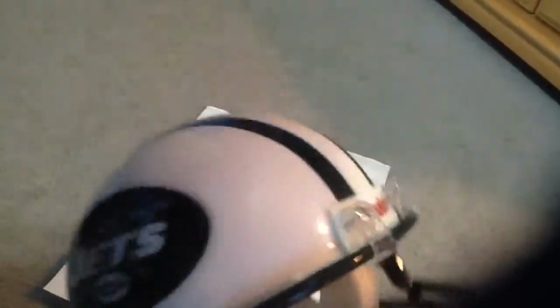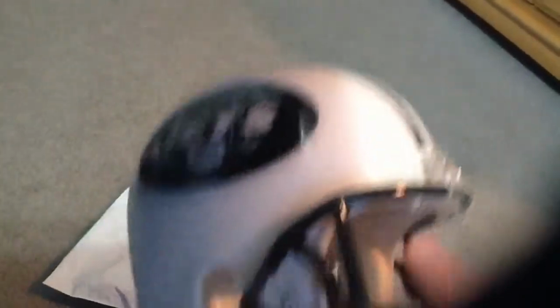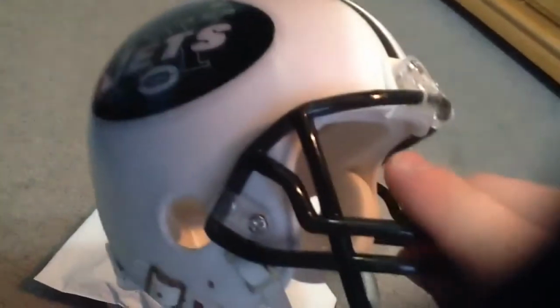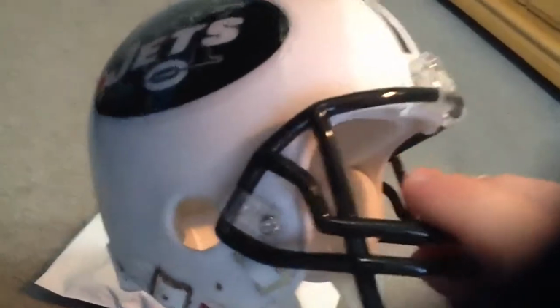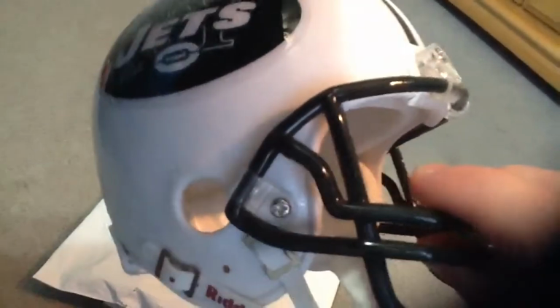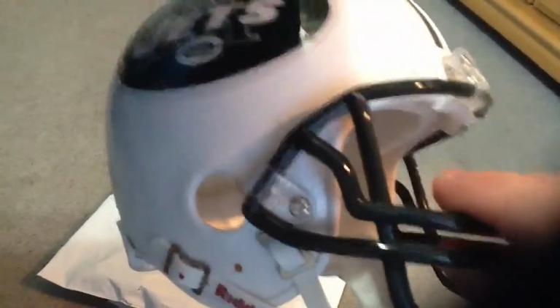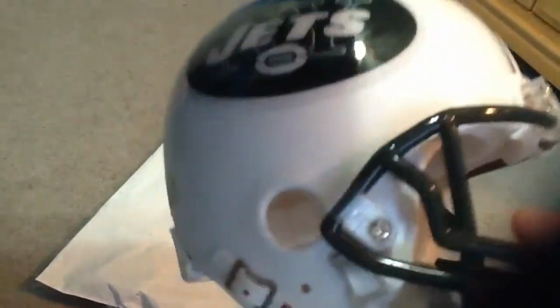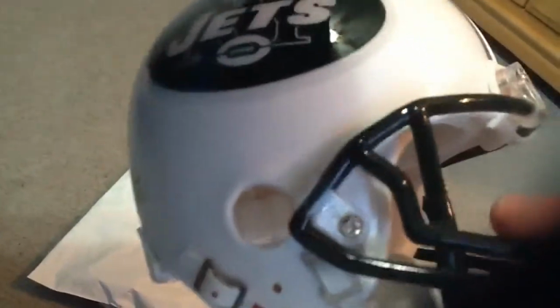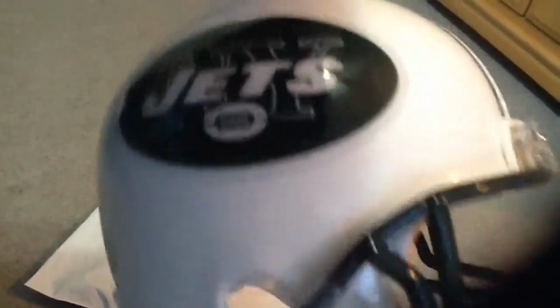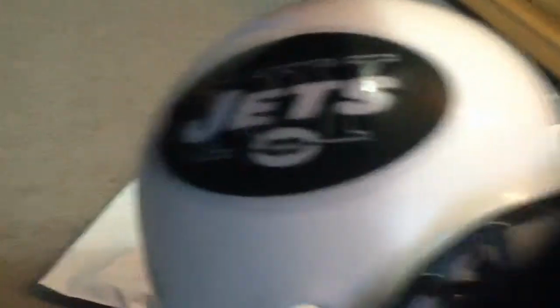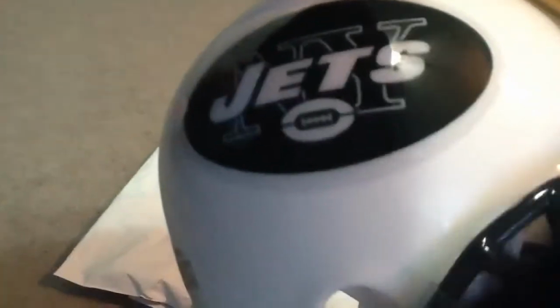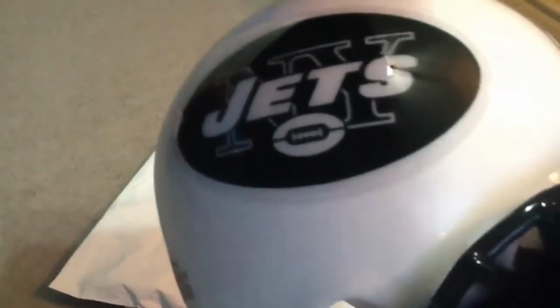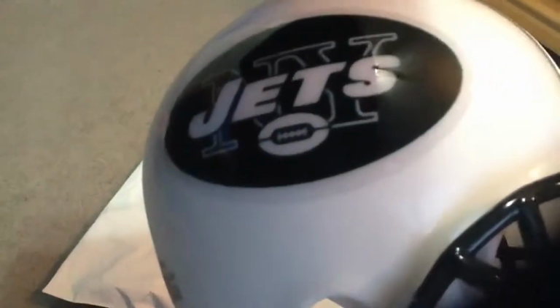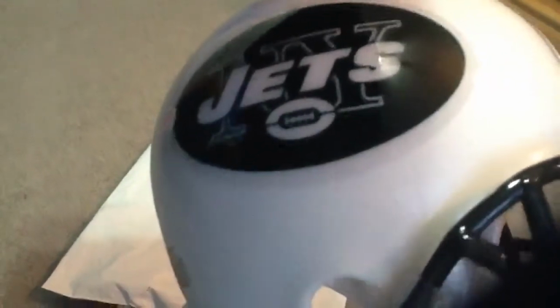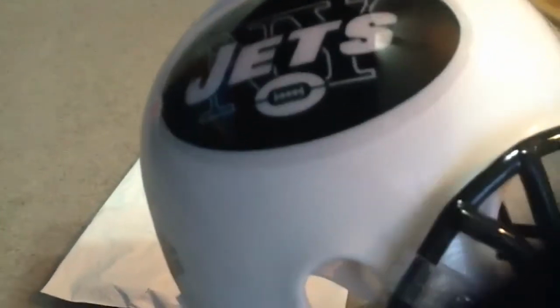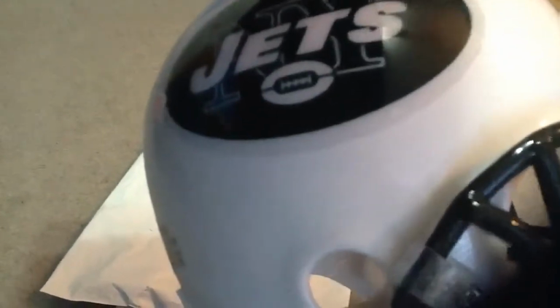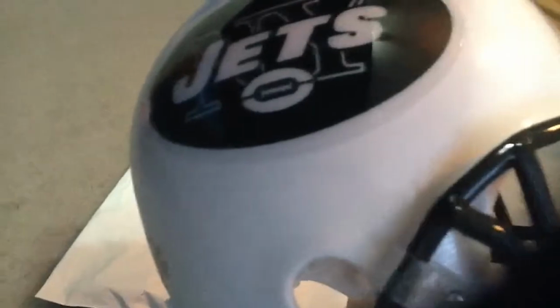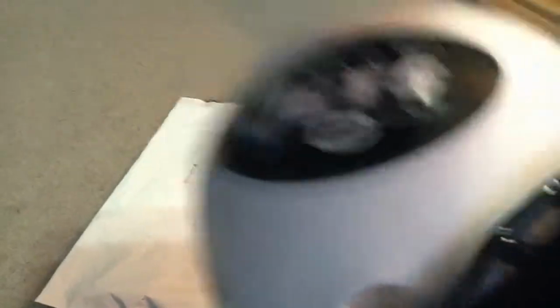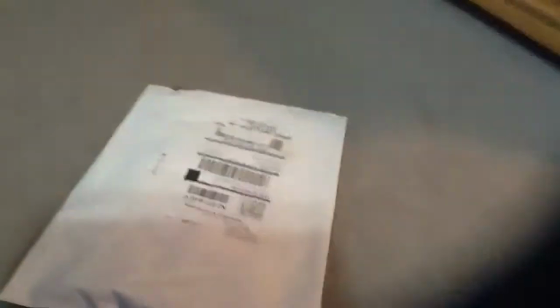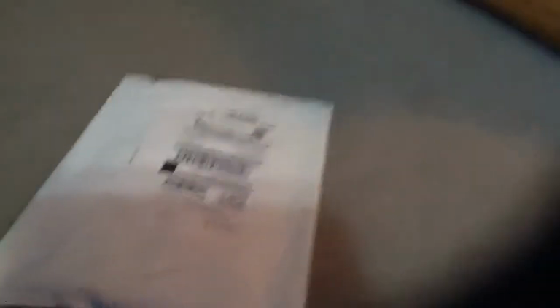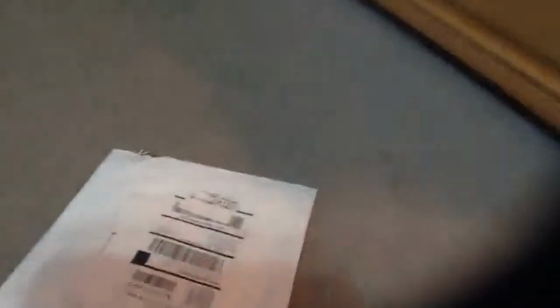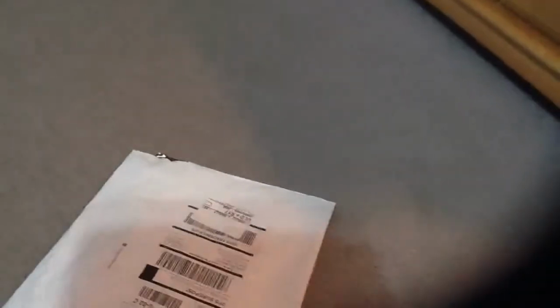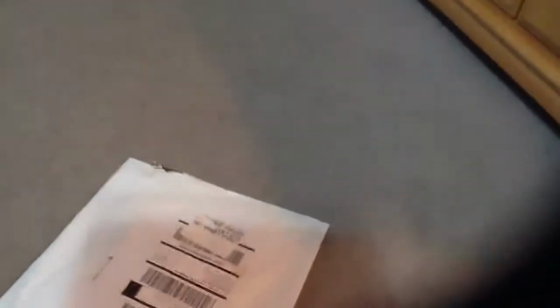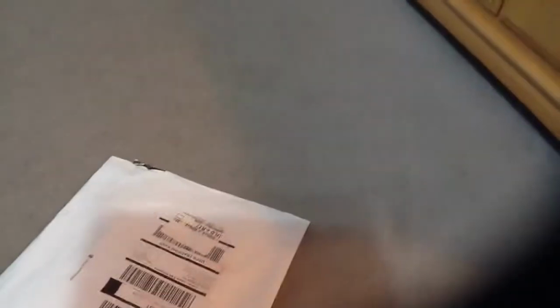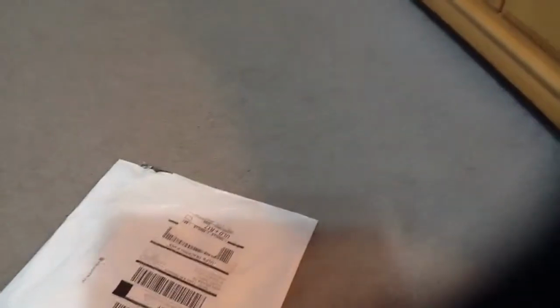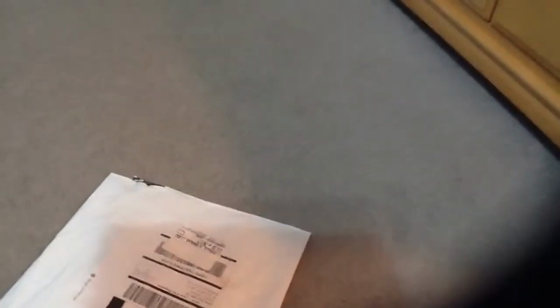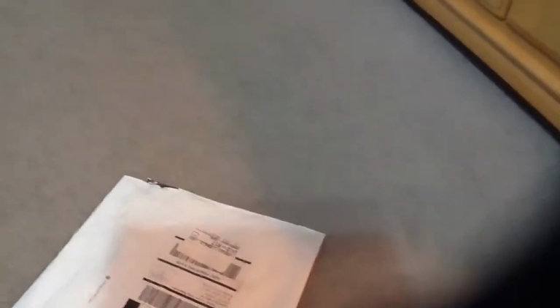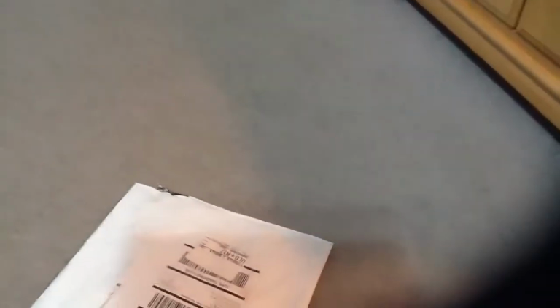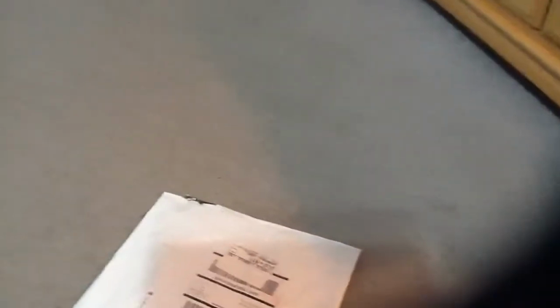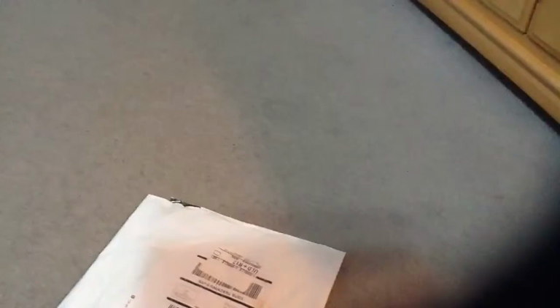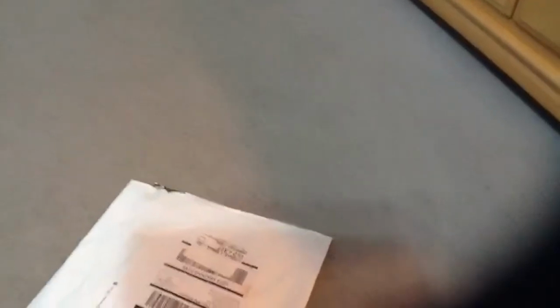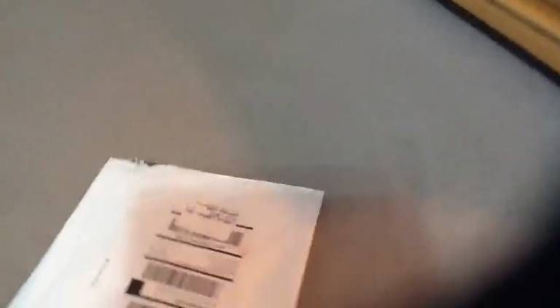This one is a really nice cool helmet. Maybe we'll be back here during the NFL for a day. Let's put it back up.